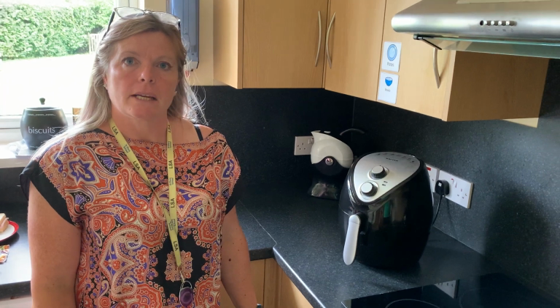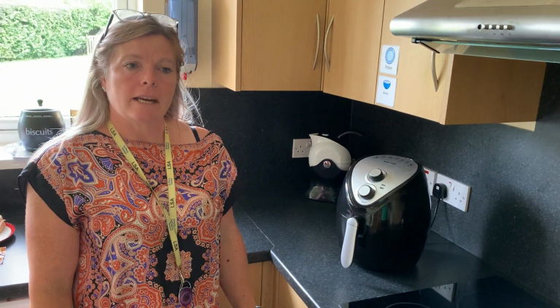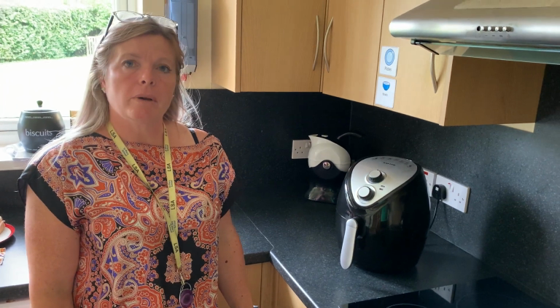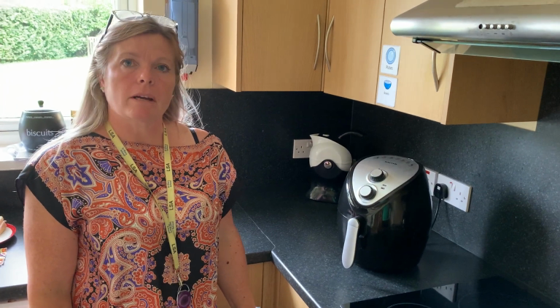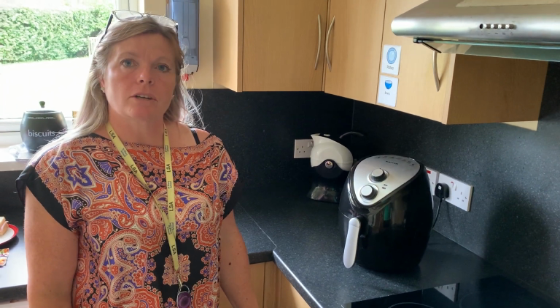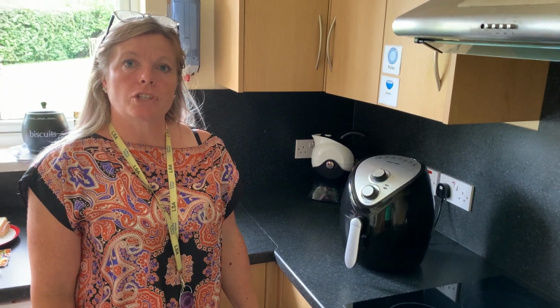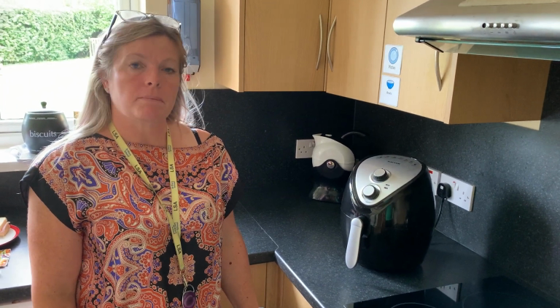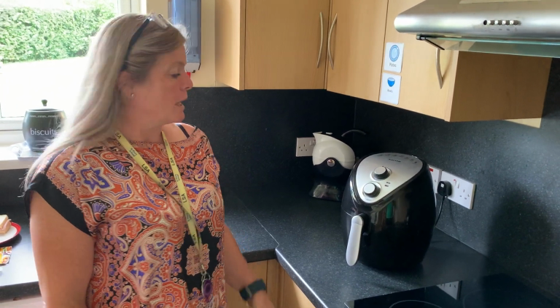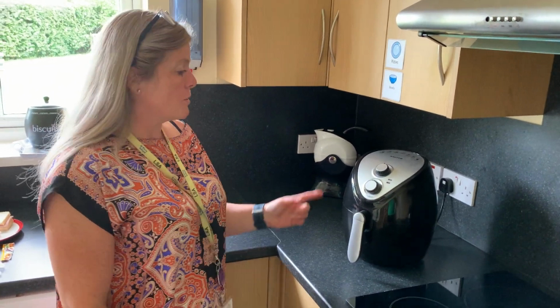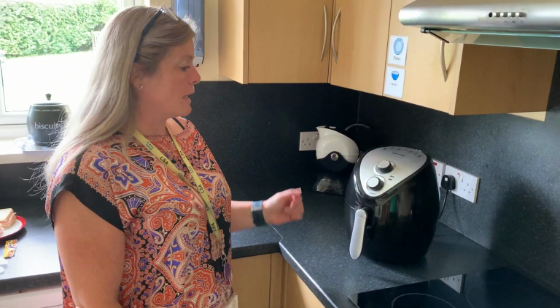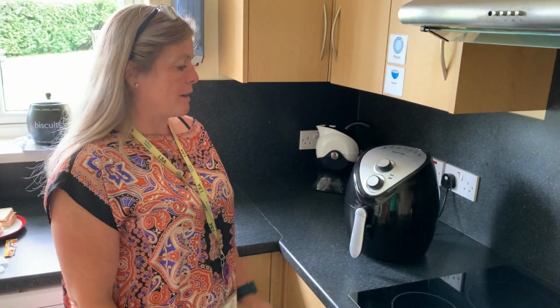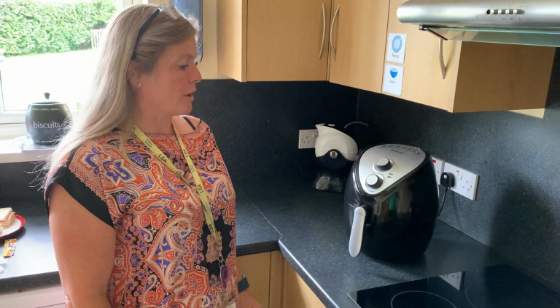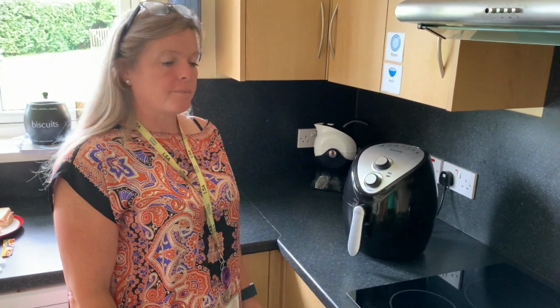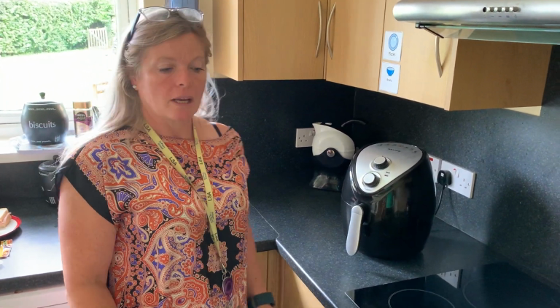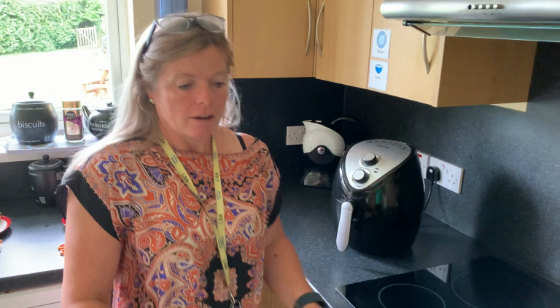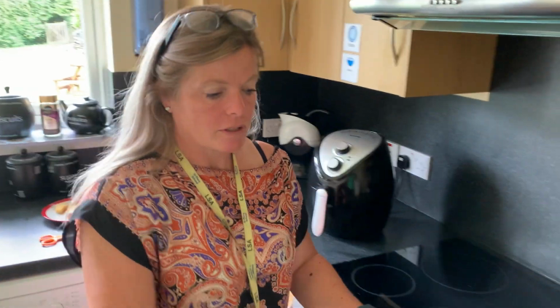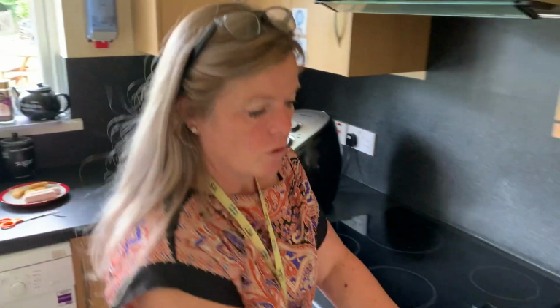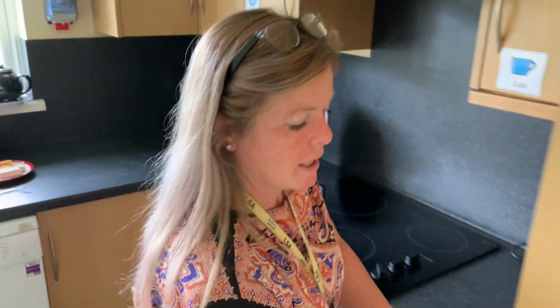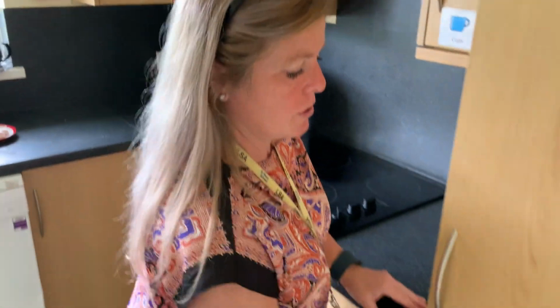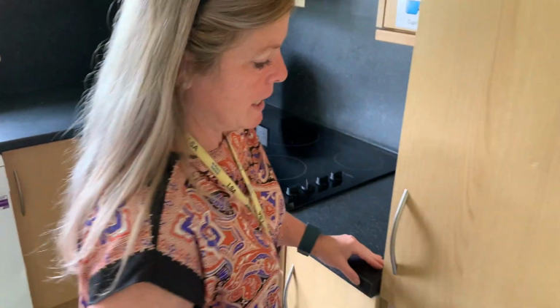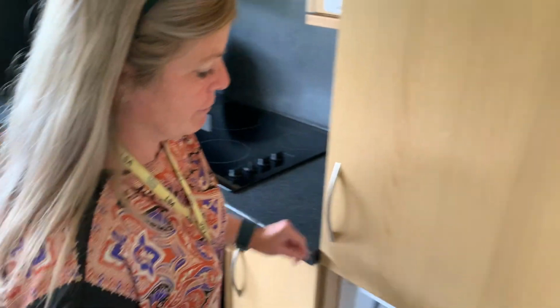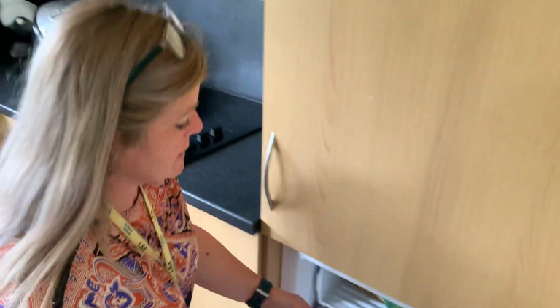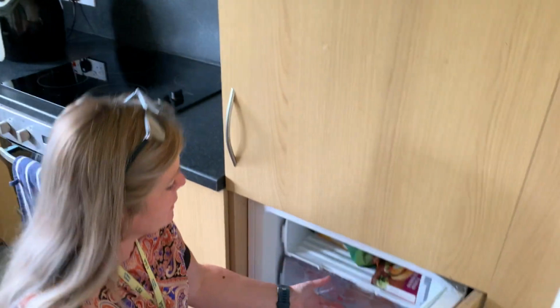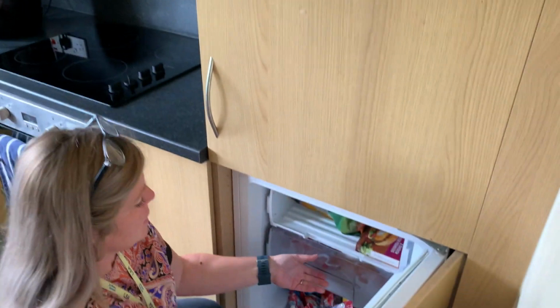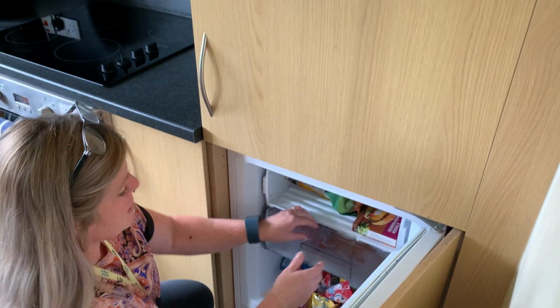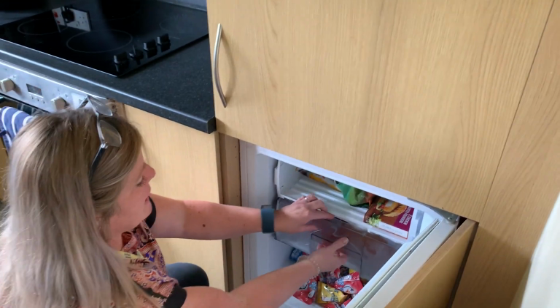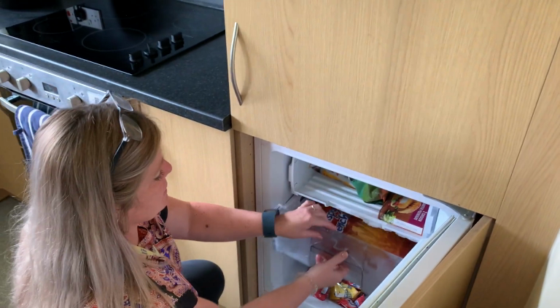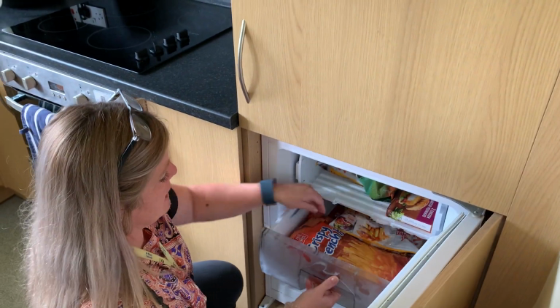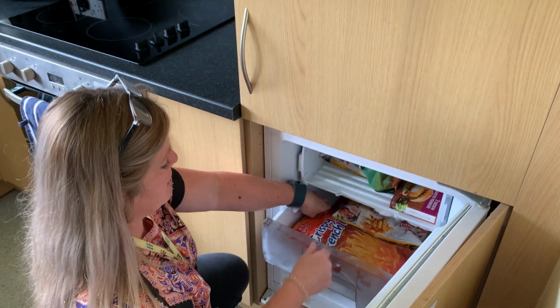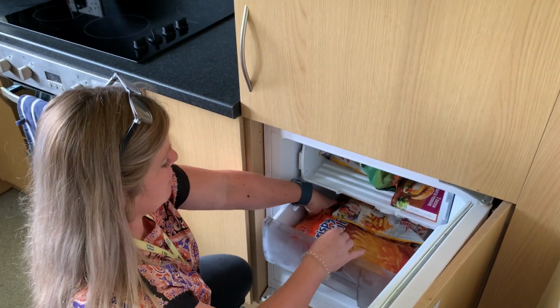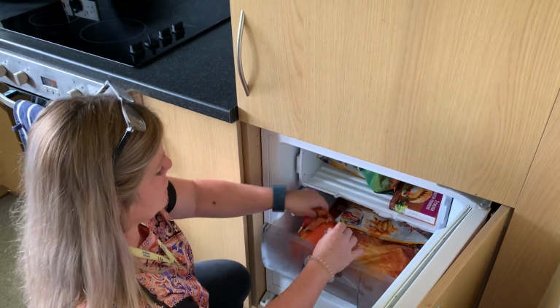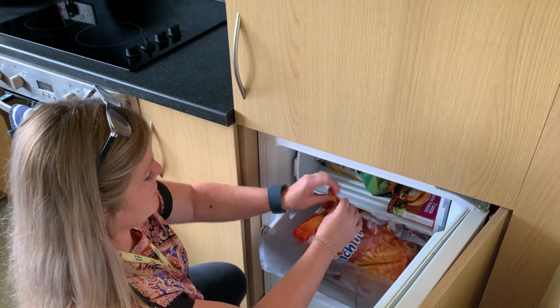Today we are going to cook chips using an air fryer. First of all we go to the freezer, we take out our bag of chips.